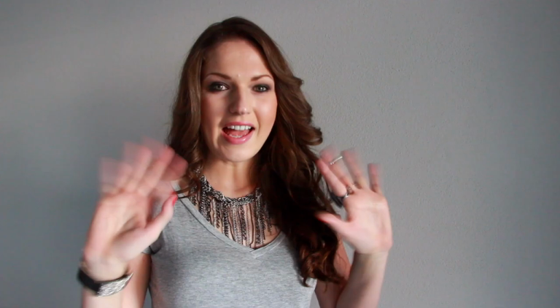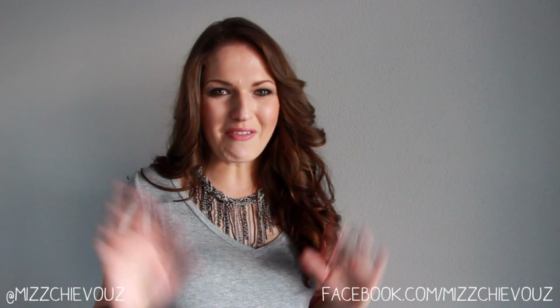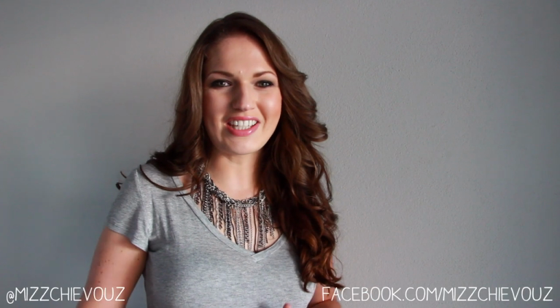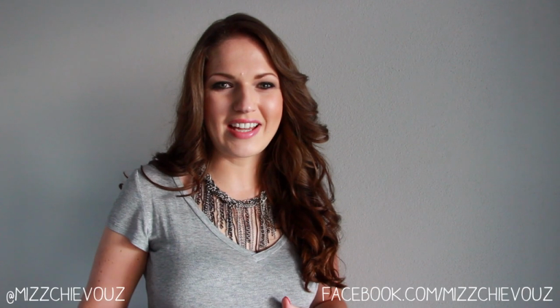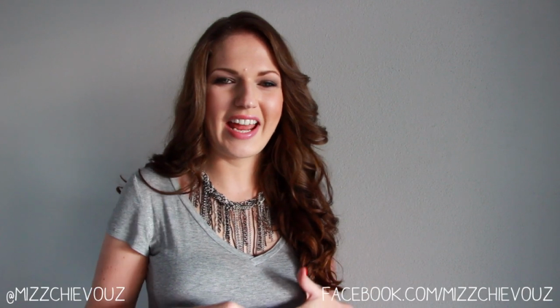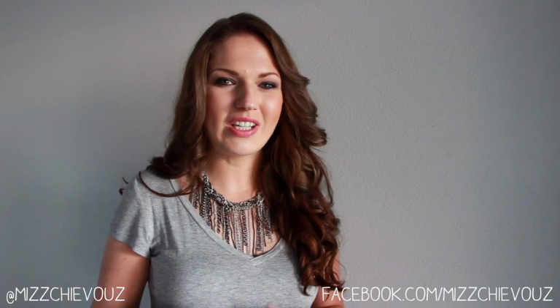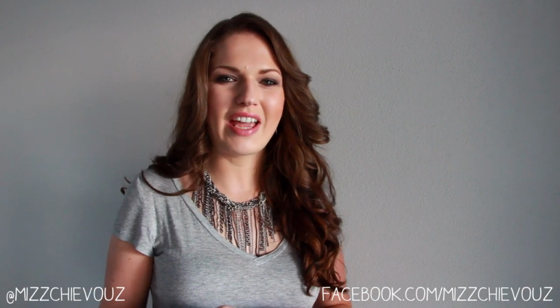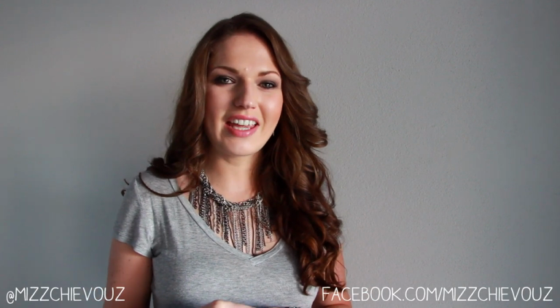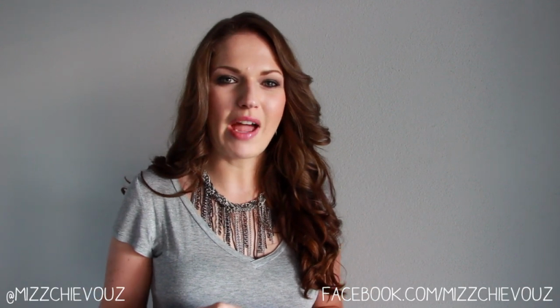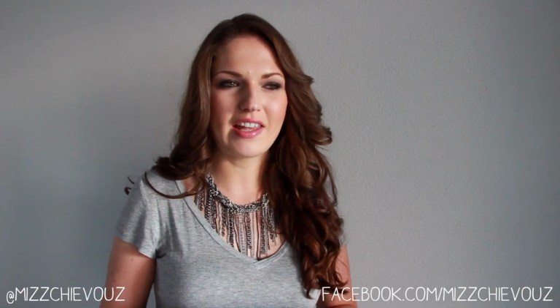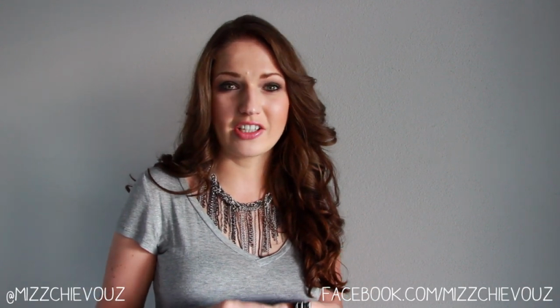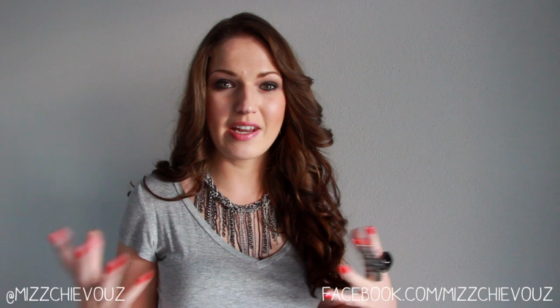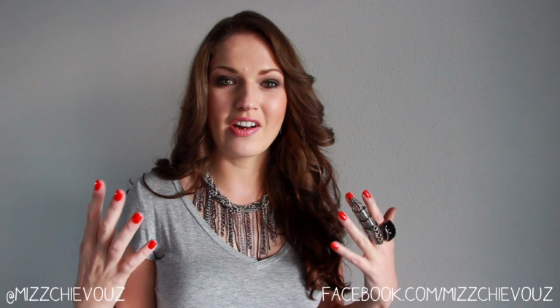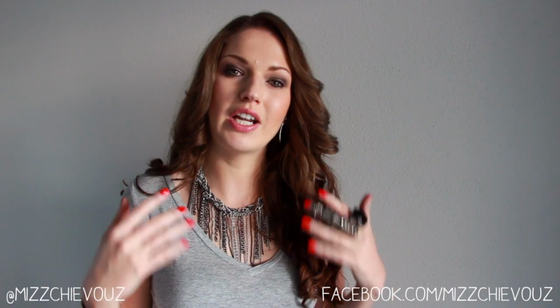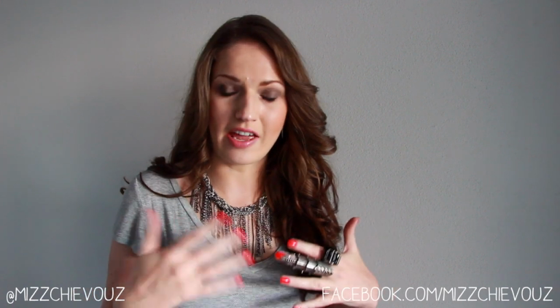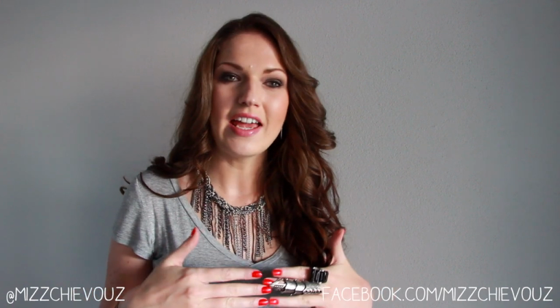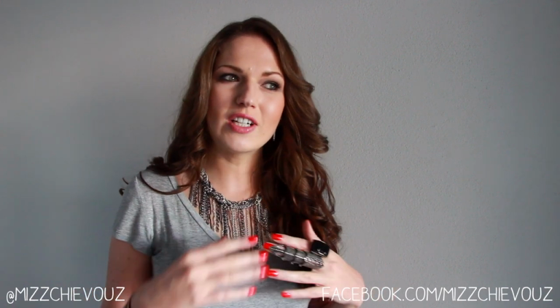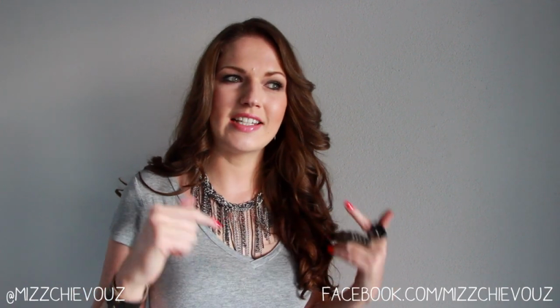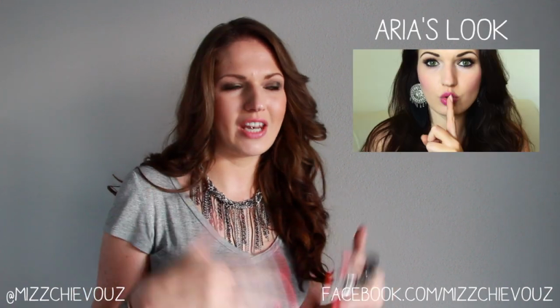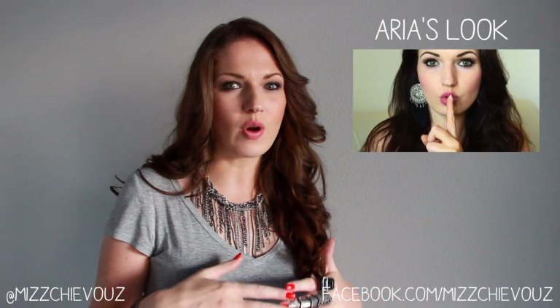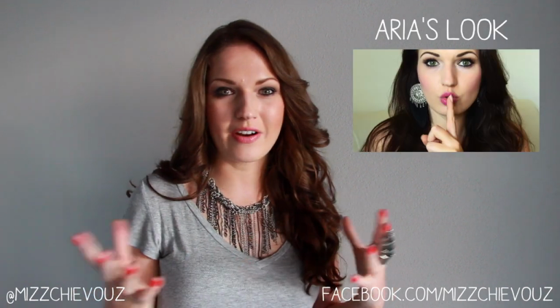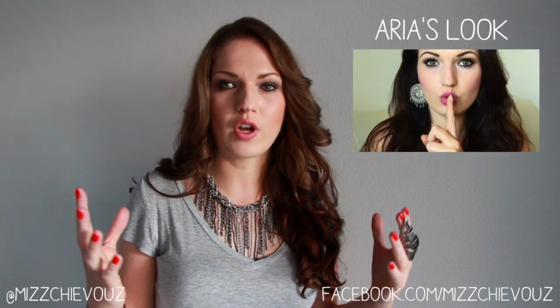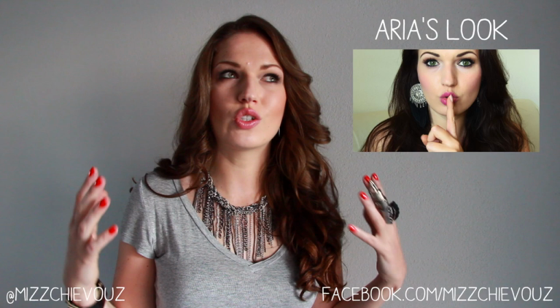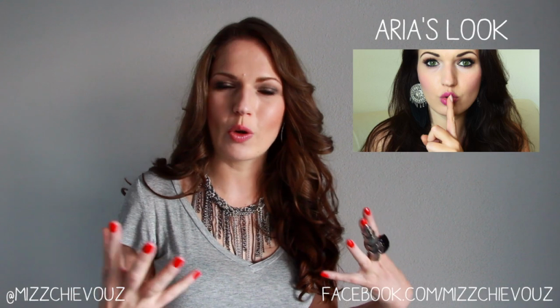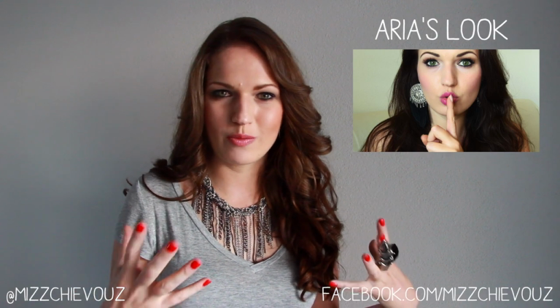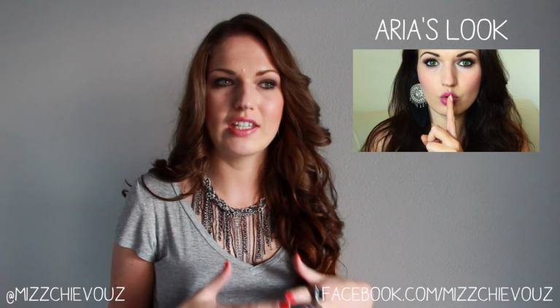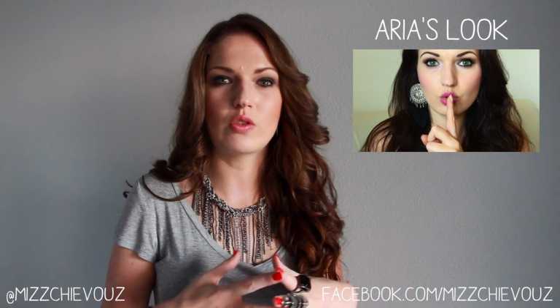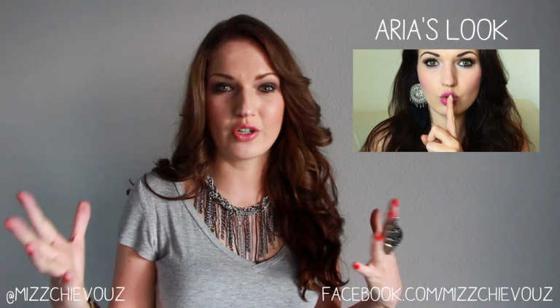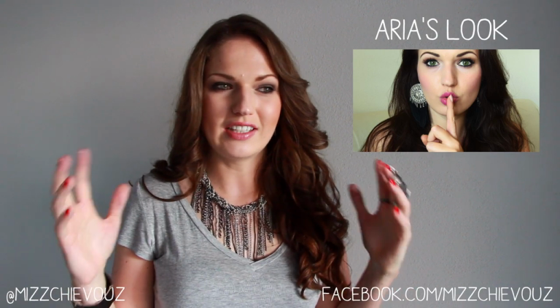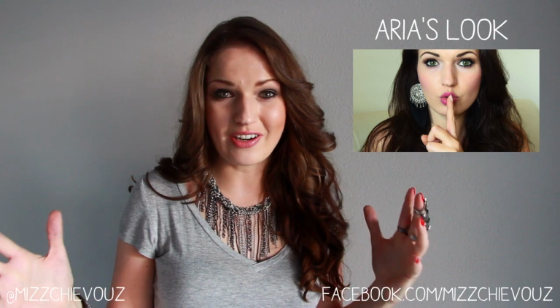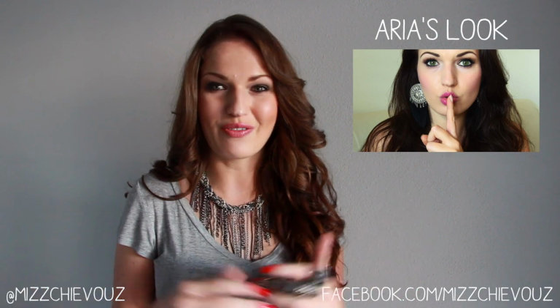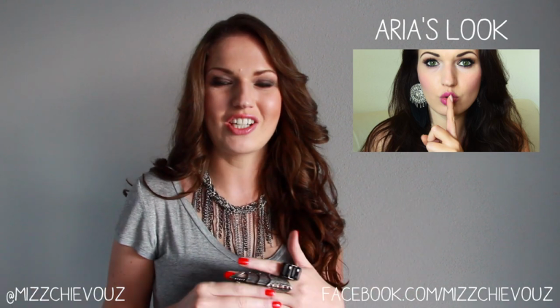Hi everyone, it's Julia. Today I'm going to do a look inspired by the character Hannah Marin on Pretty Little Liars. Ever since I did the video for Aria, I've gotten so many requests from you guys to do the other liars from that show.